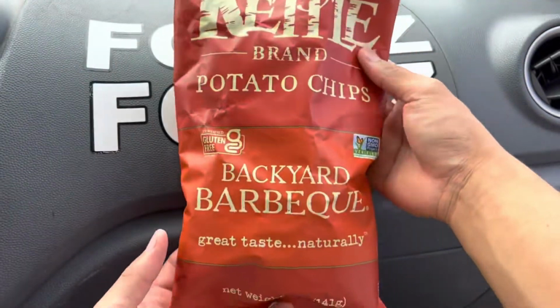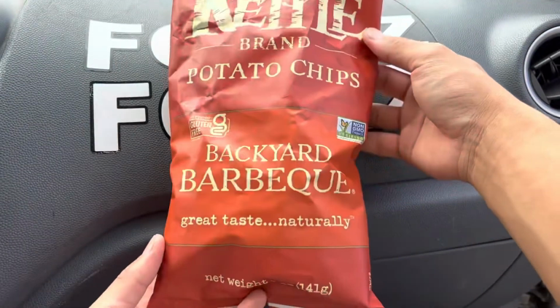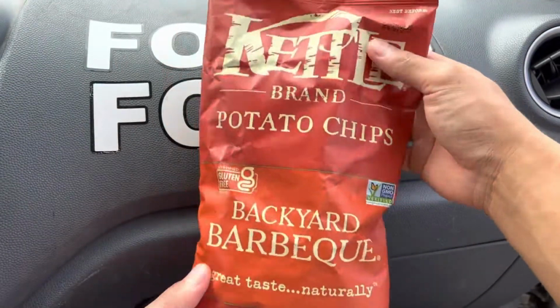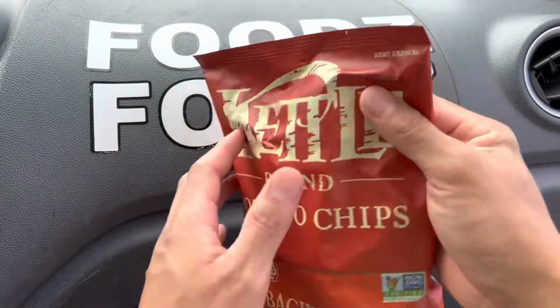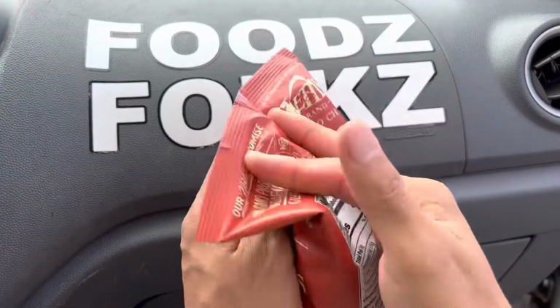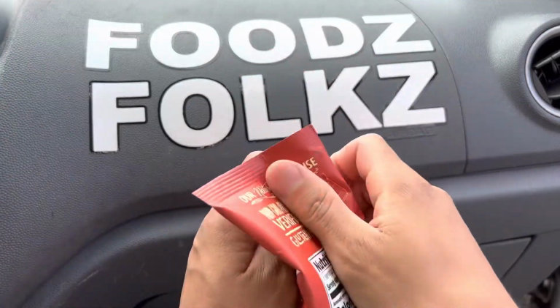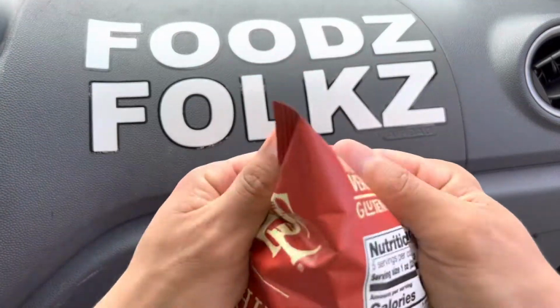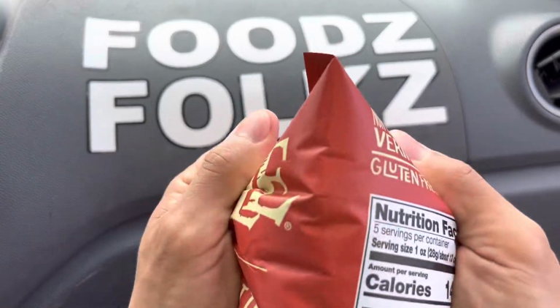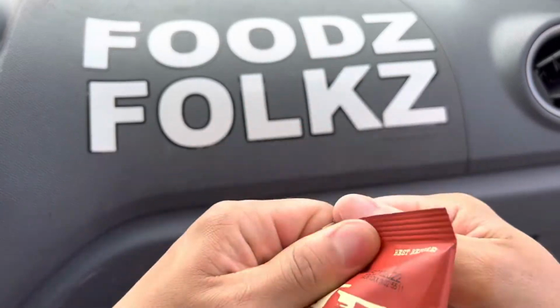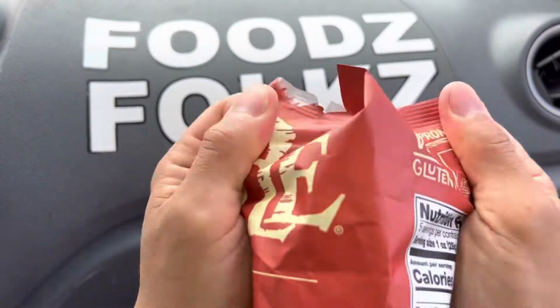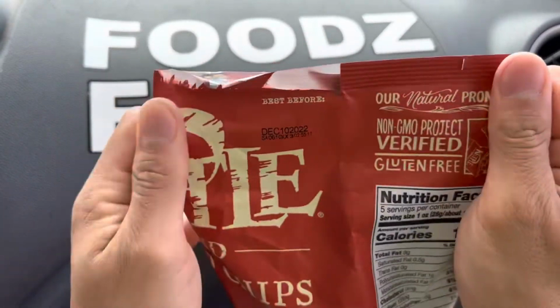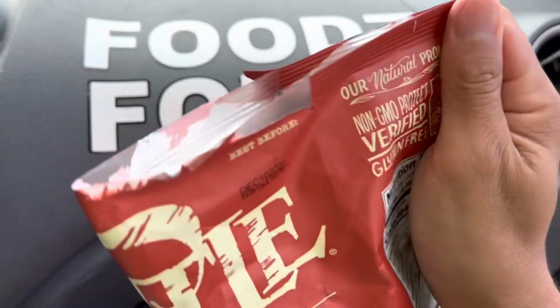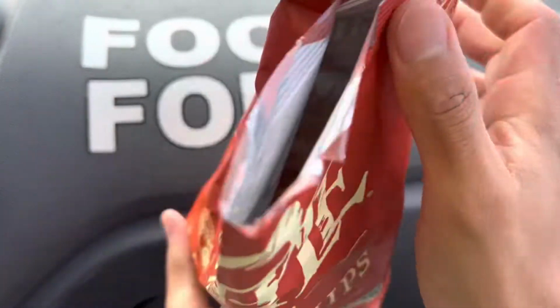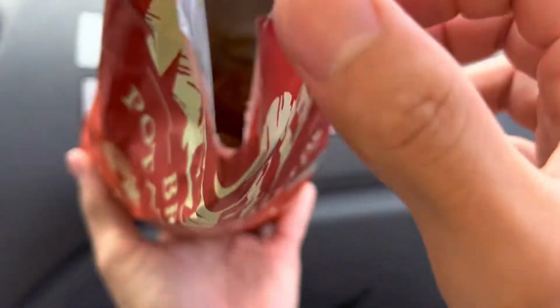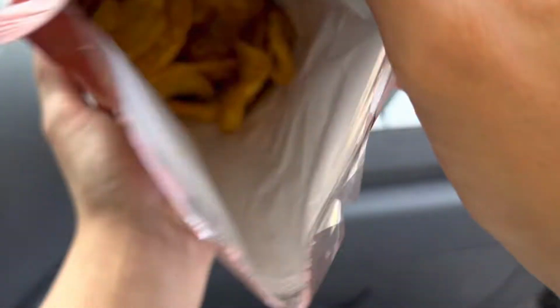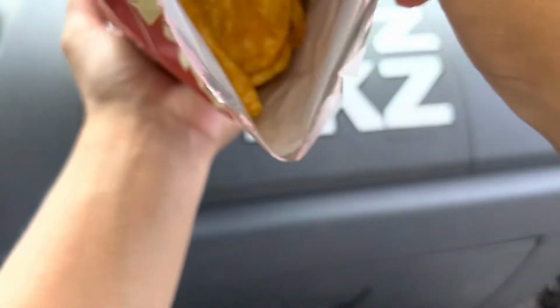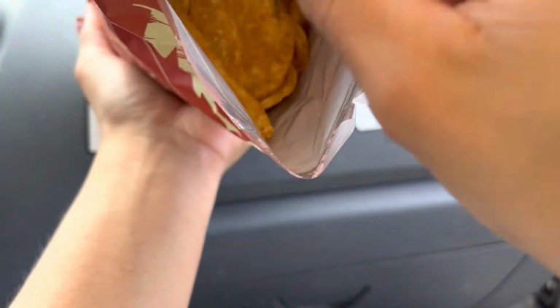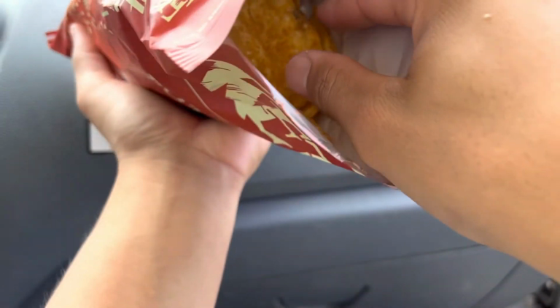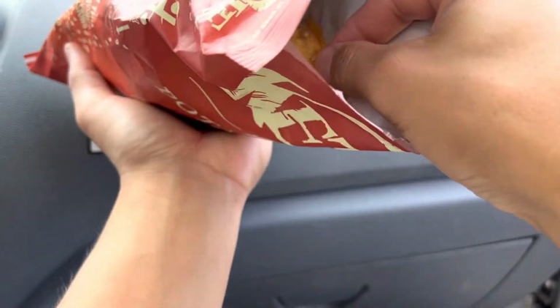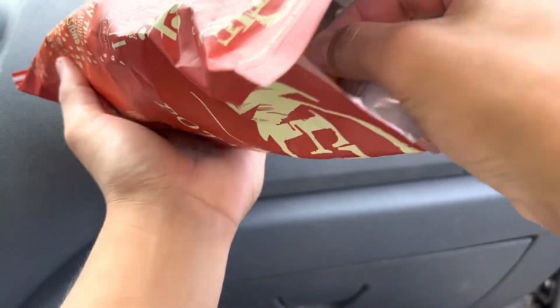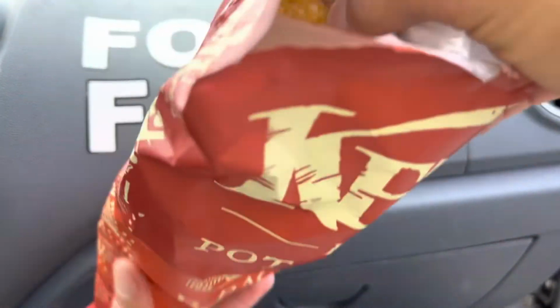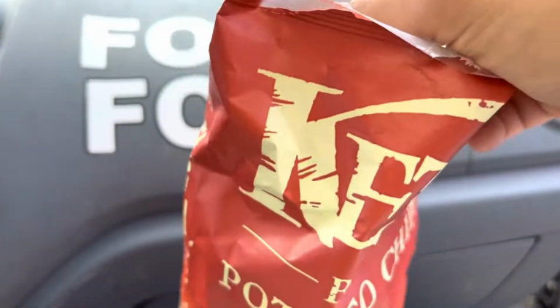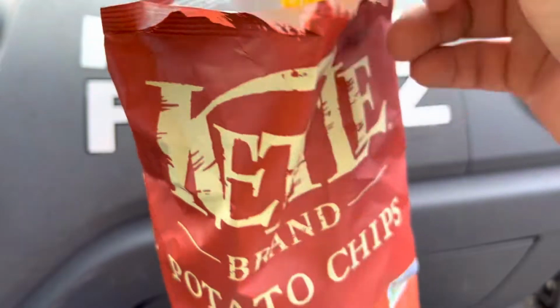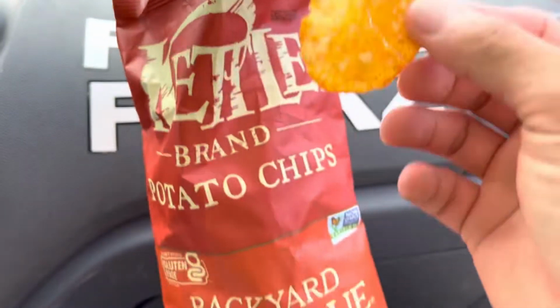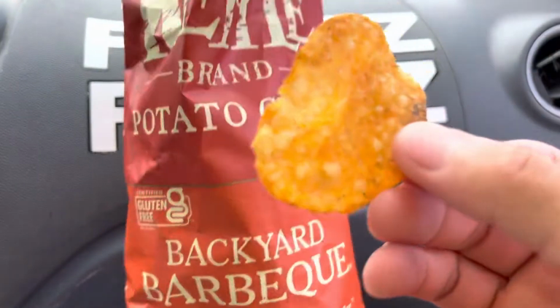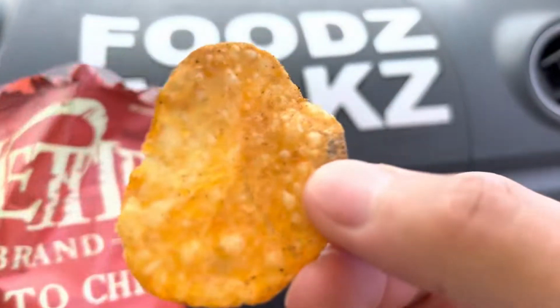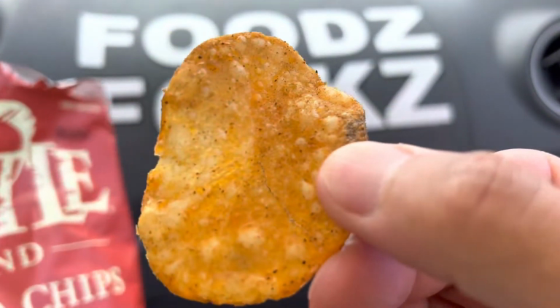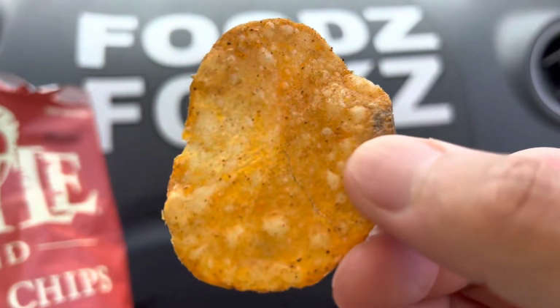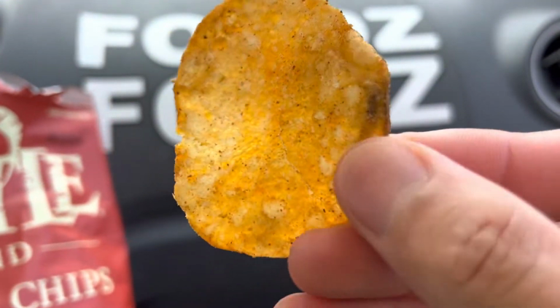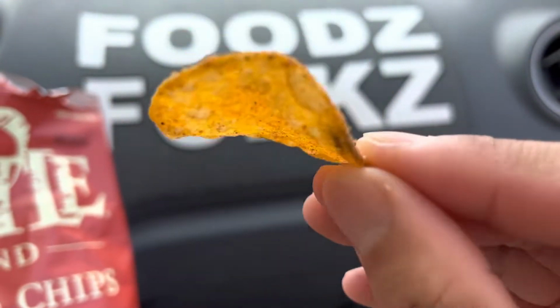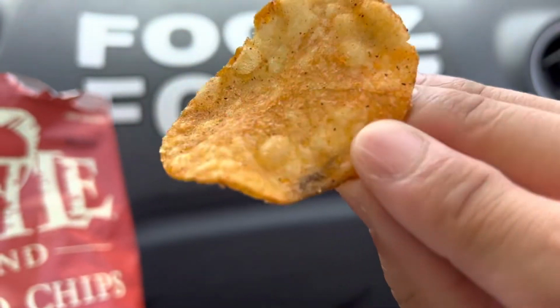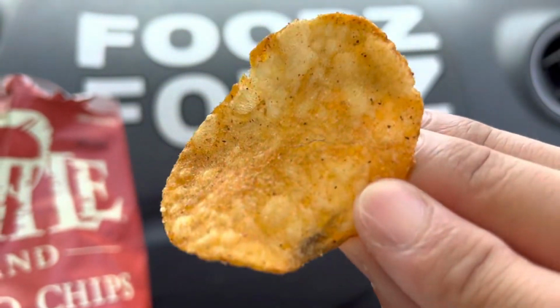Here we go. That was easy. Oh, that's a nice color to it. That's how it looks like. Look at that.